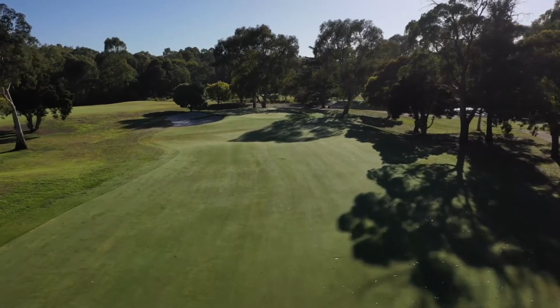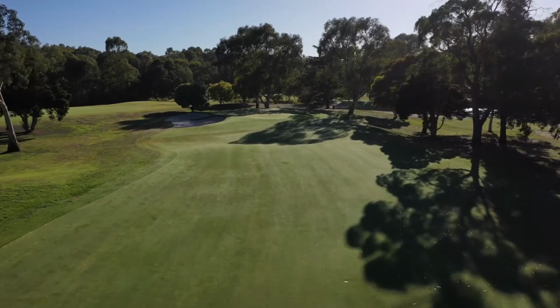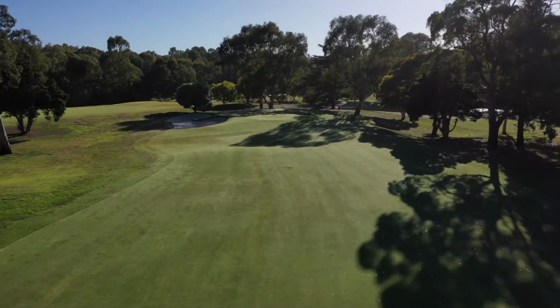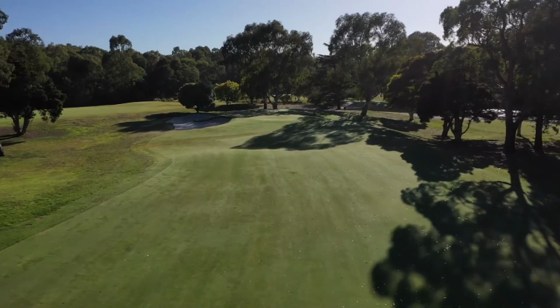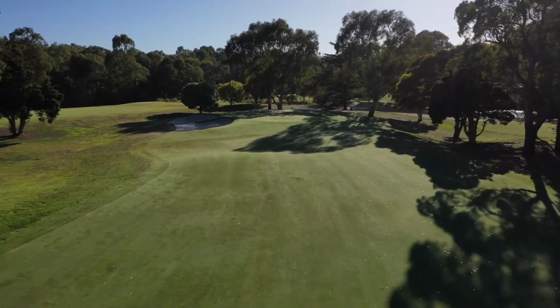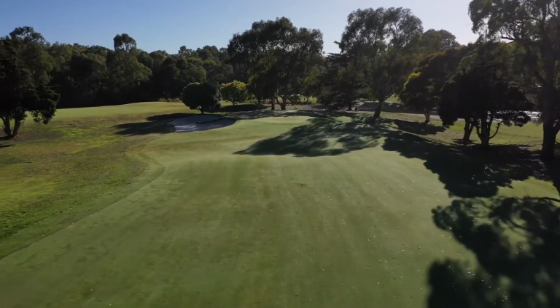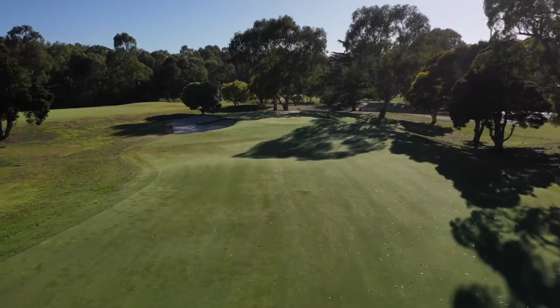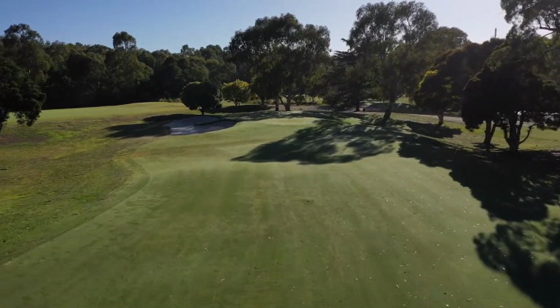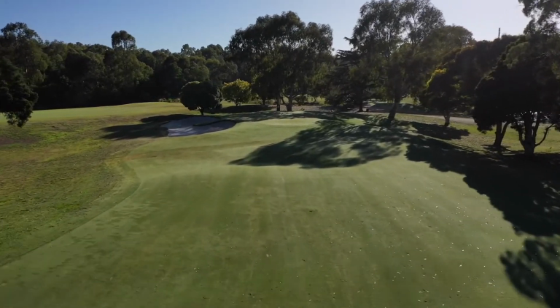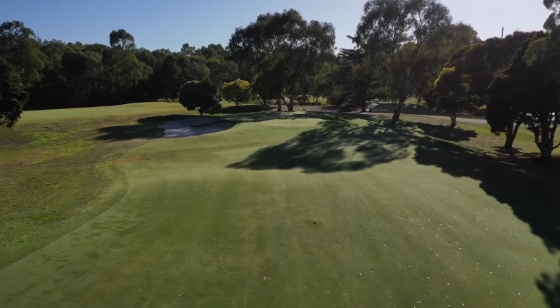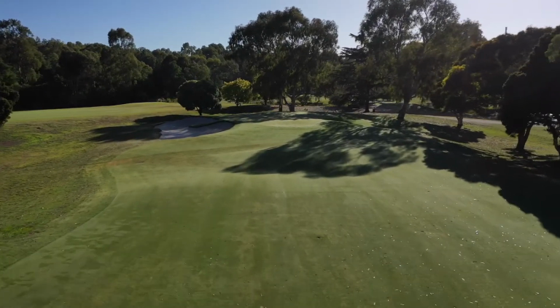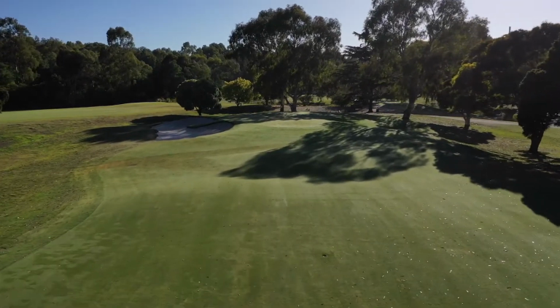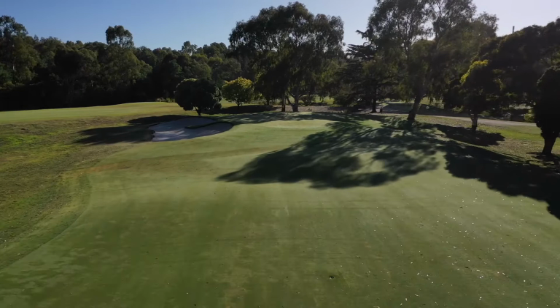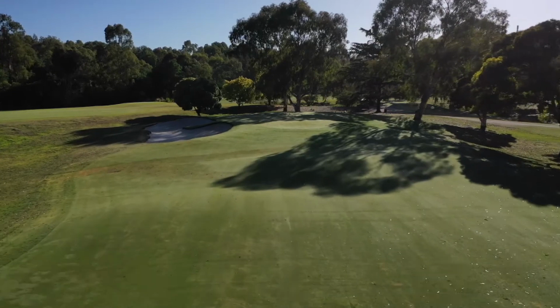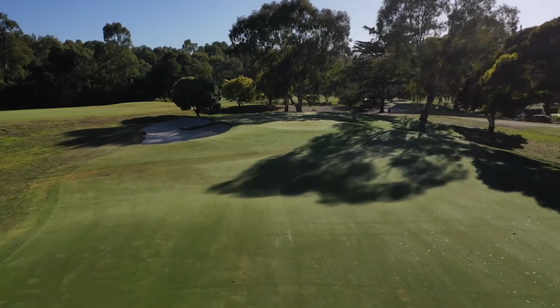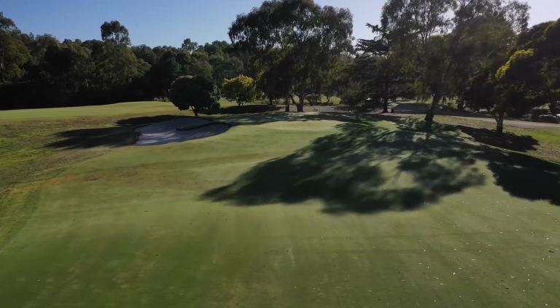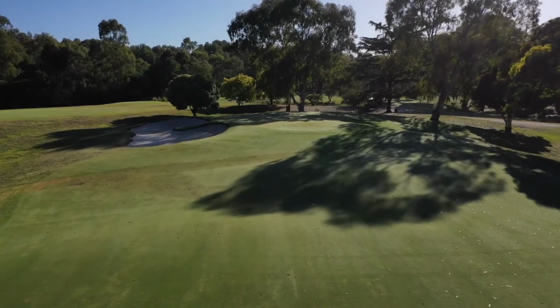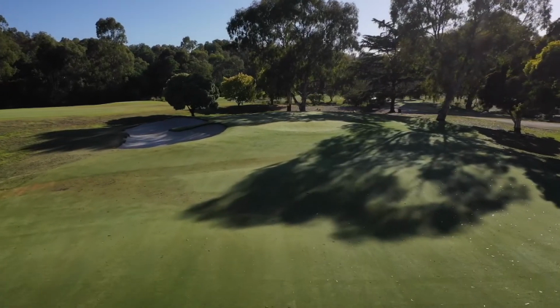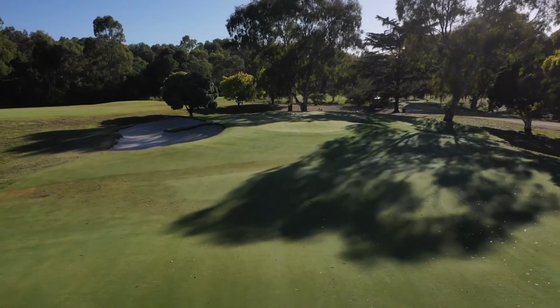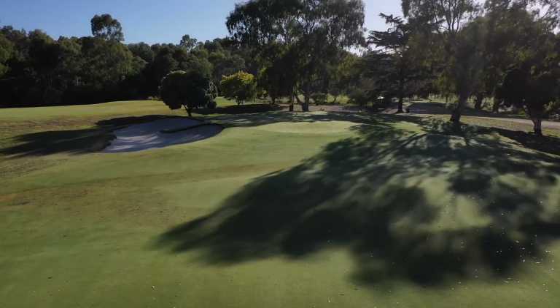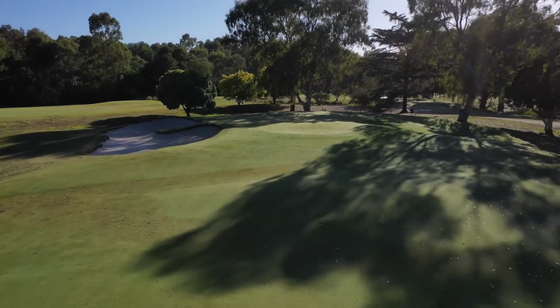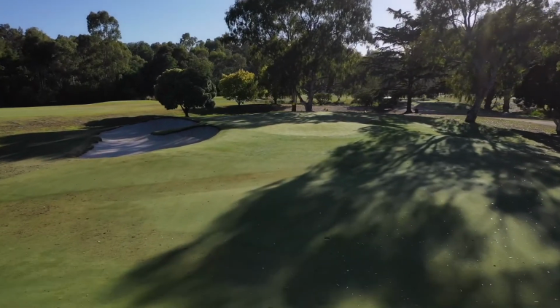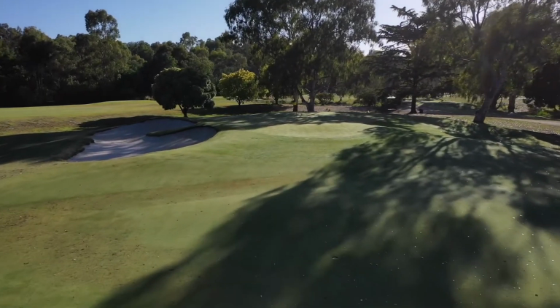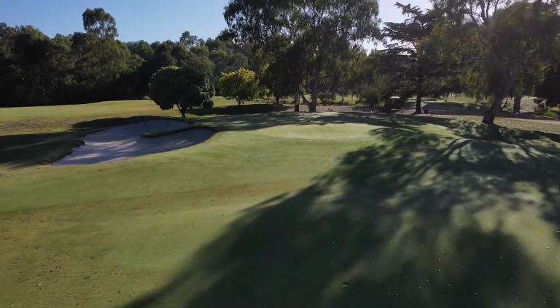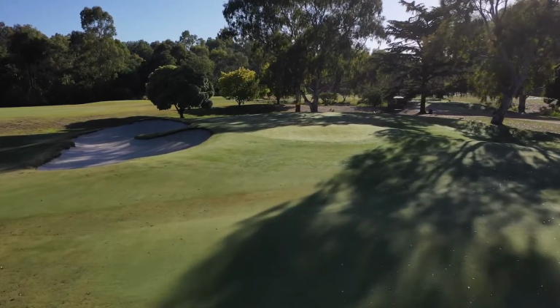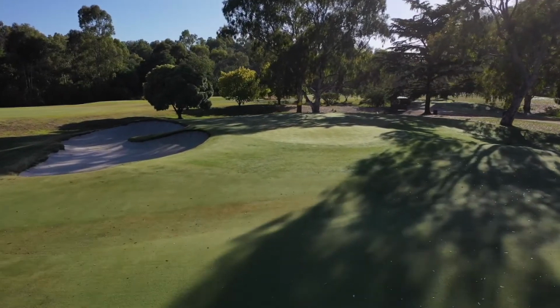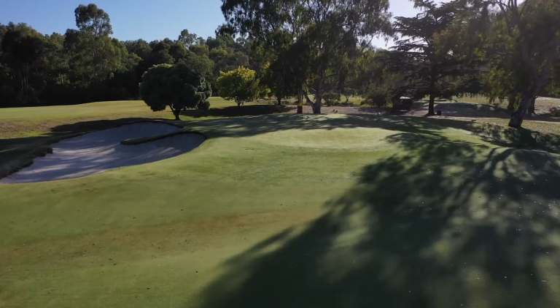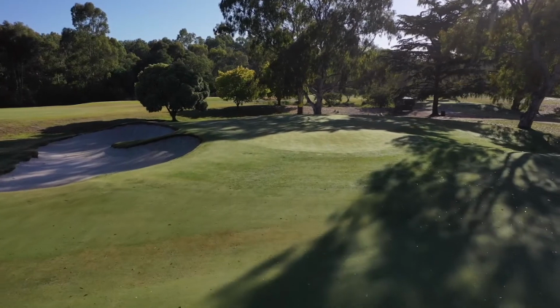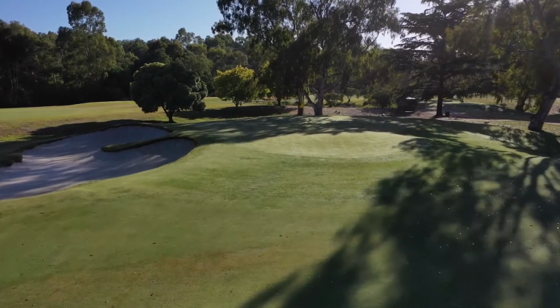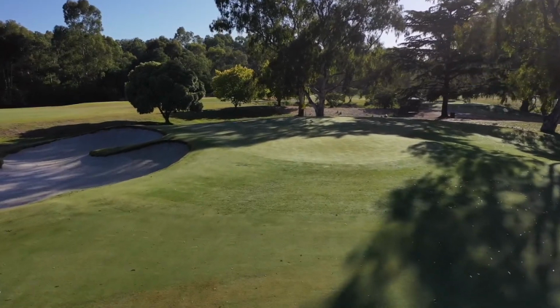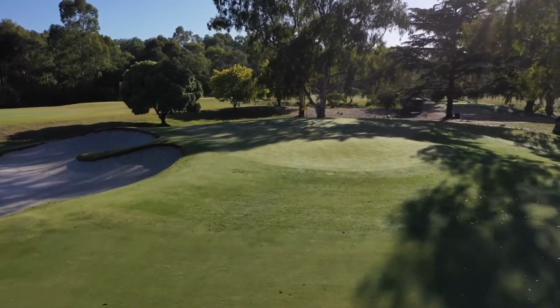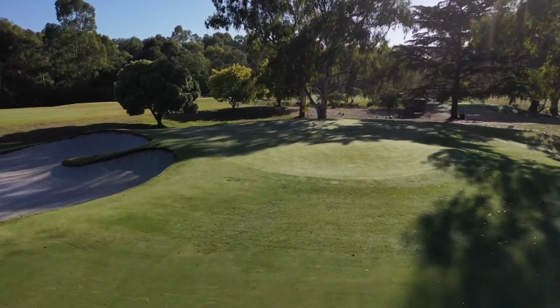On approach, it's better to be short than long, as the recovery is quite difficult. Be wary of the slope short of the green, which feeds balls into the left greenside bunker.